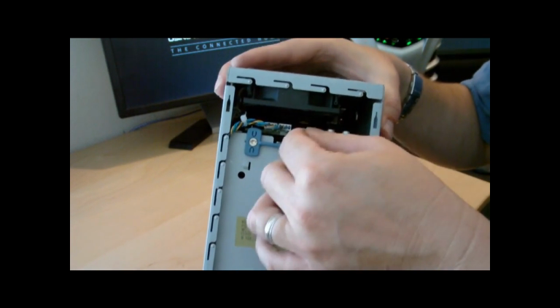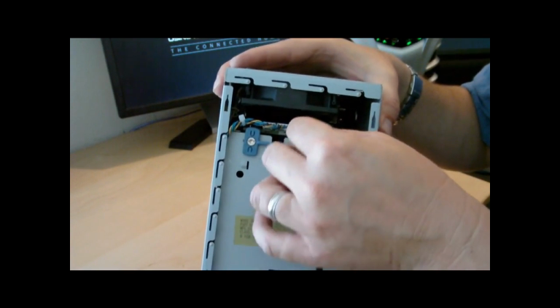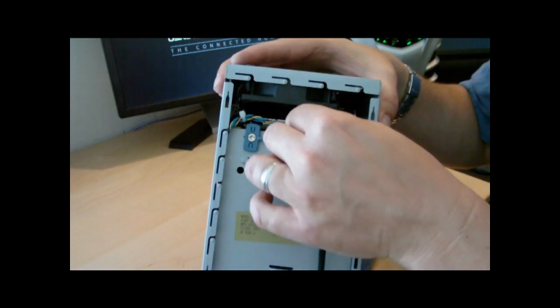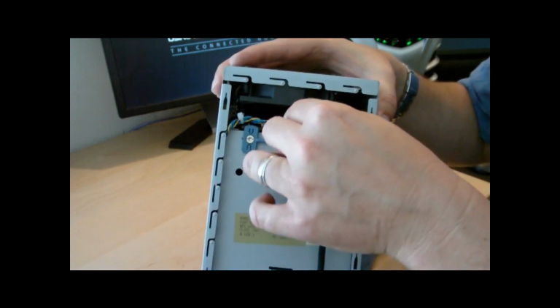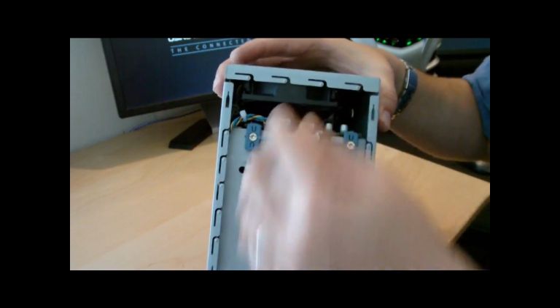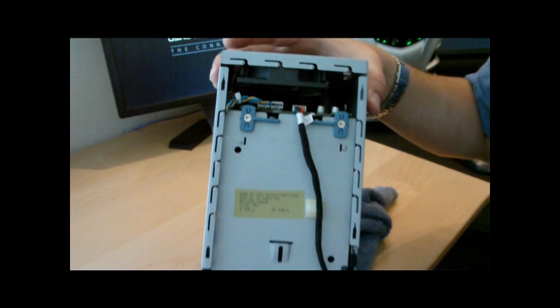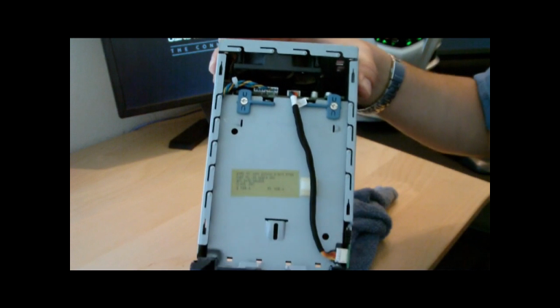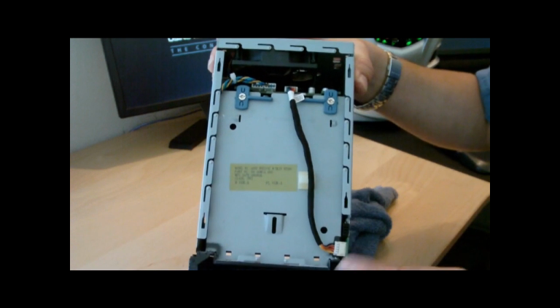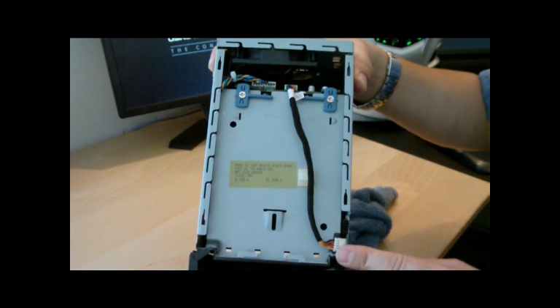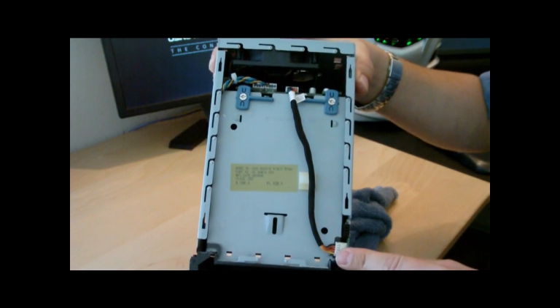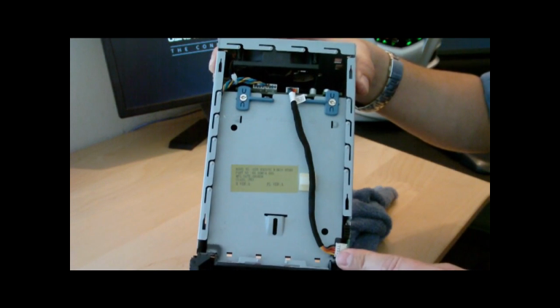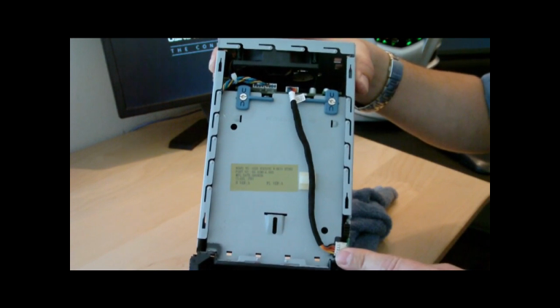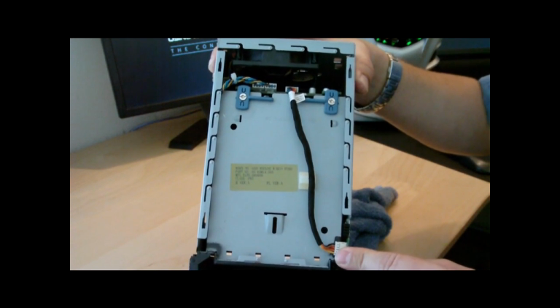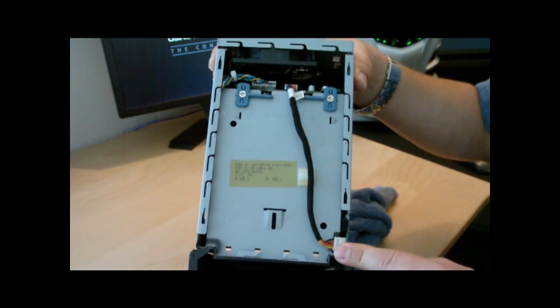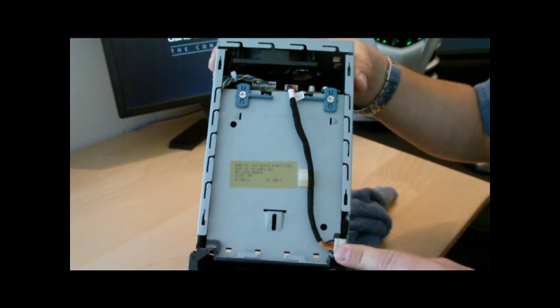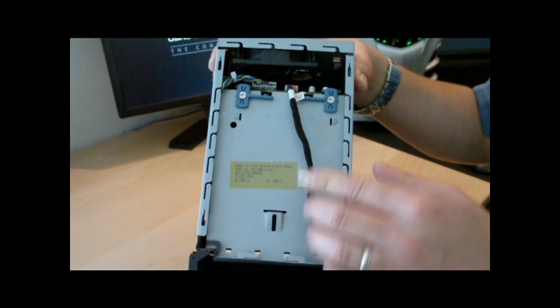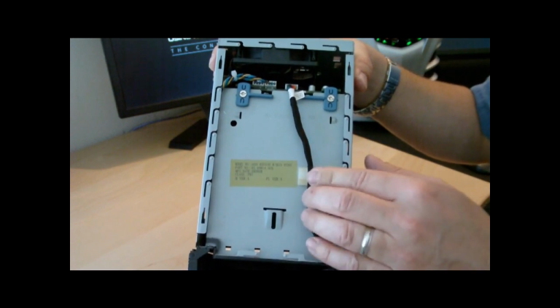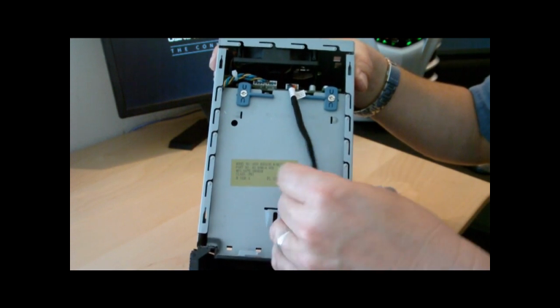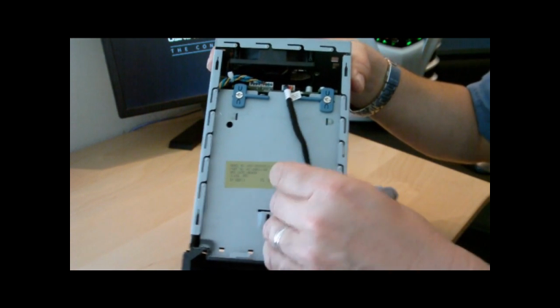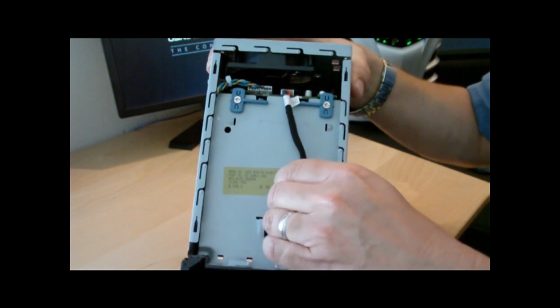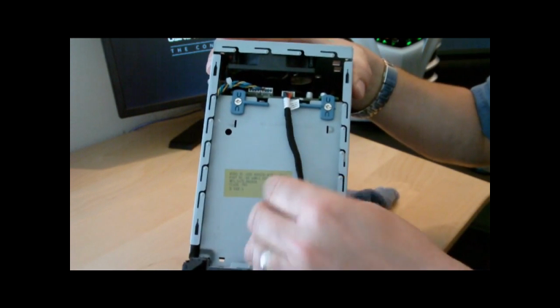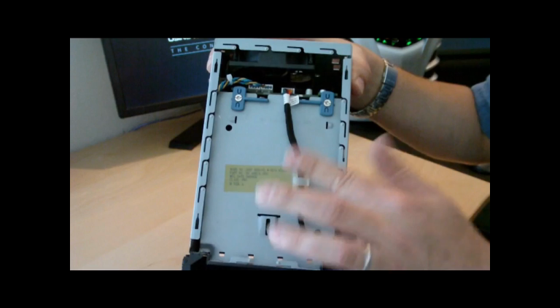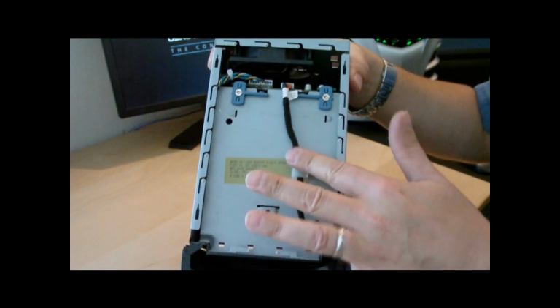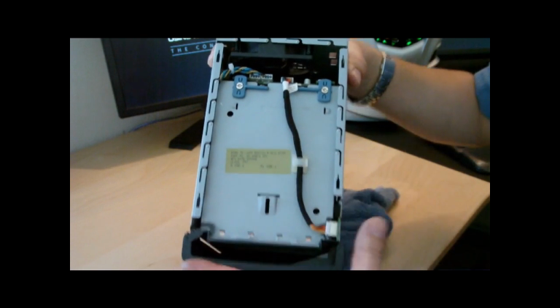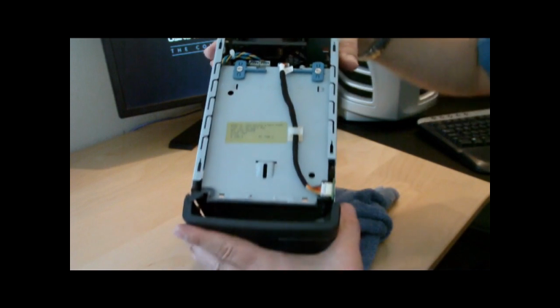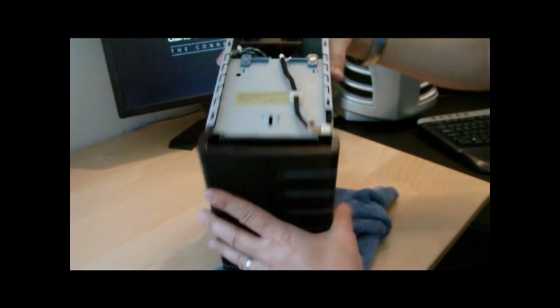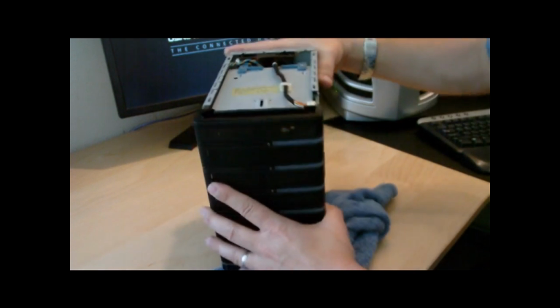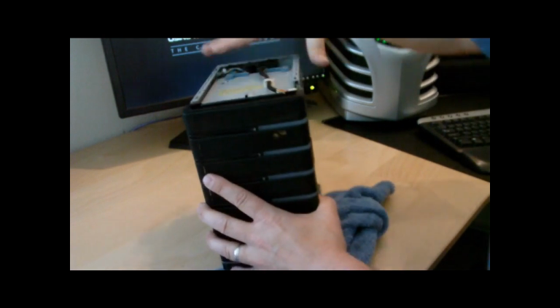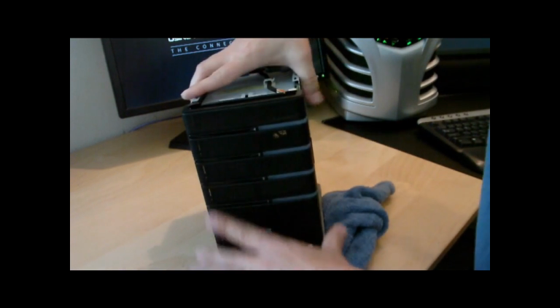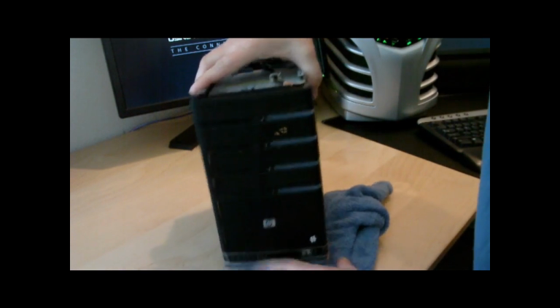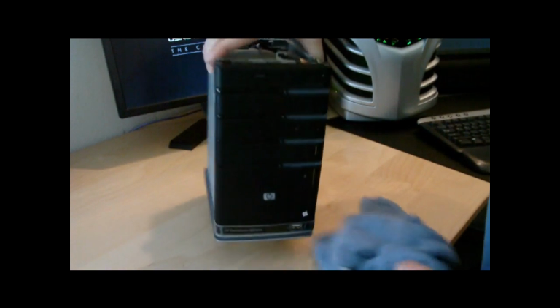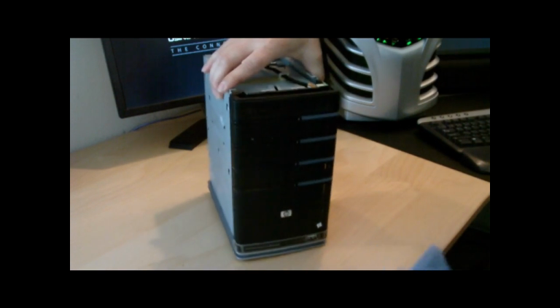I want to make sure I don't forget to plug in my remaining connector. That's going to control the light patterns on the front, and then I pop it back into its clip. Now I've got all the wiring done.